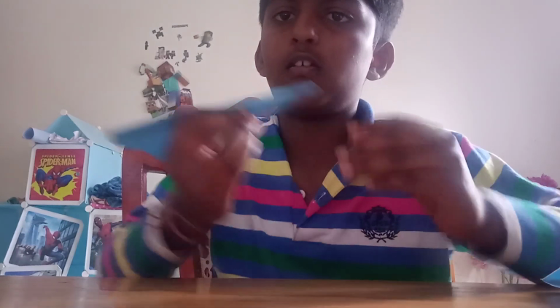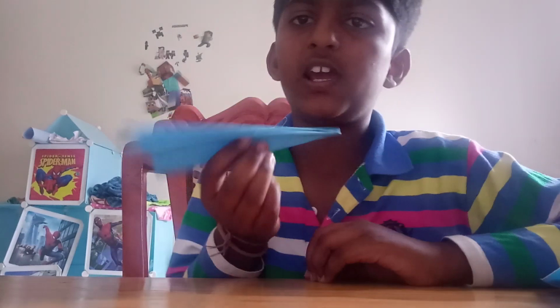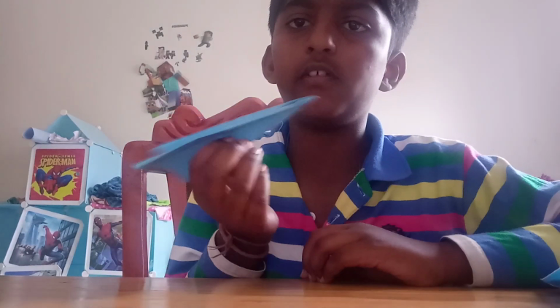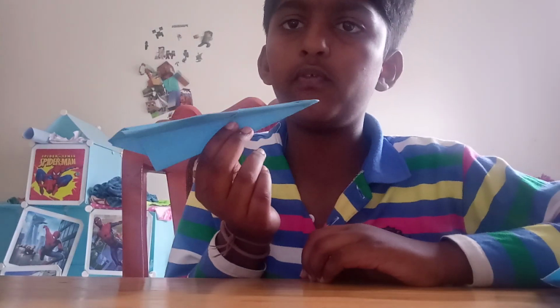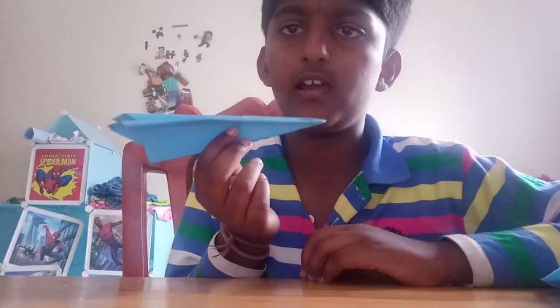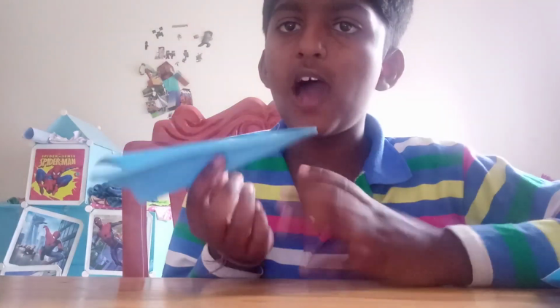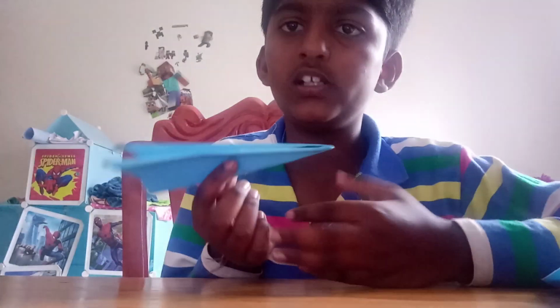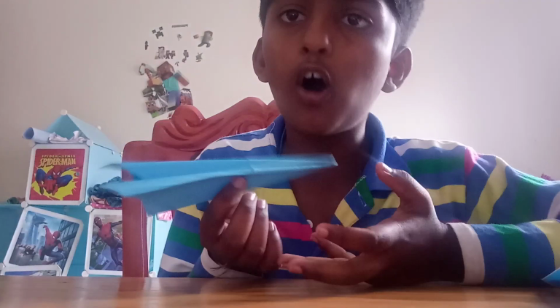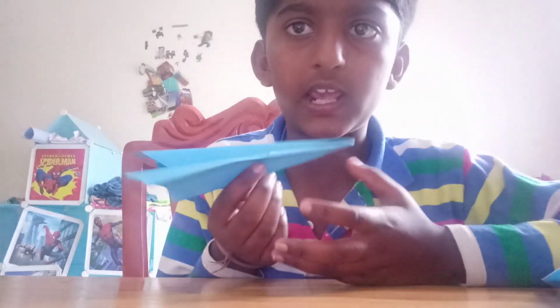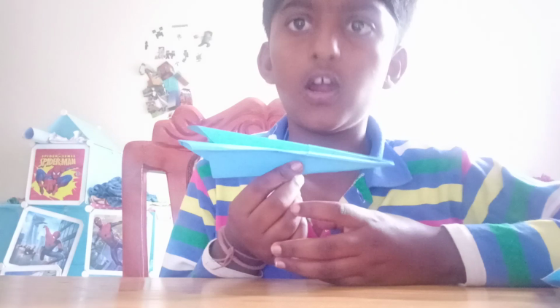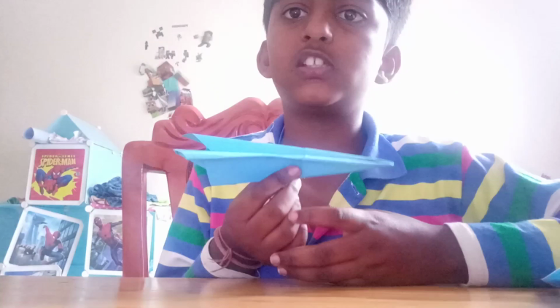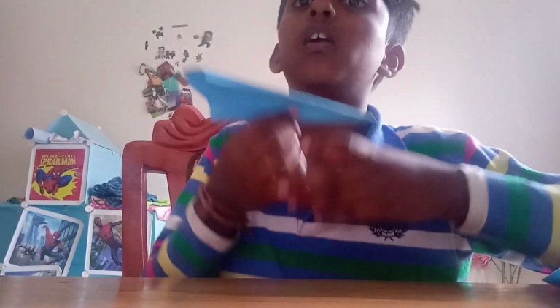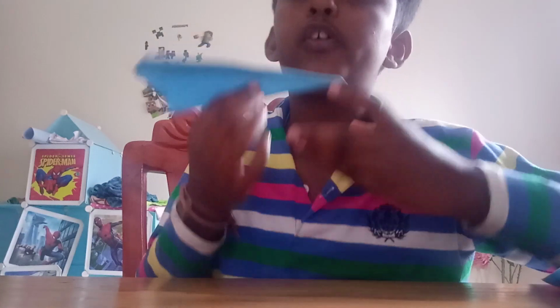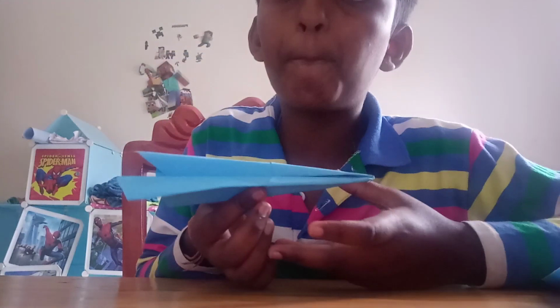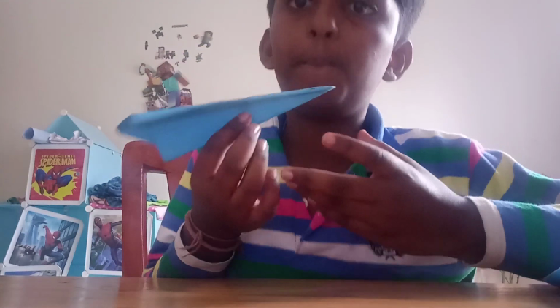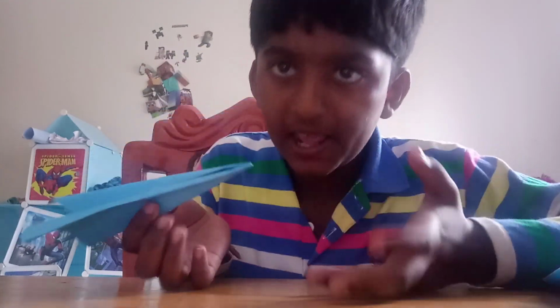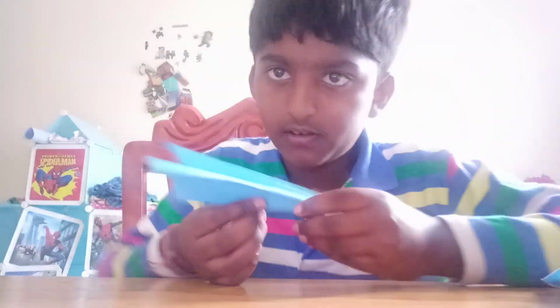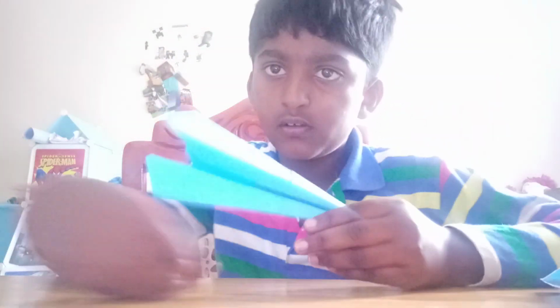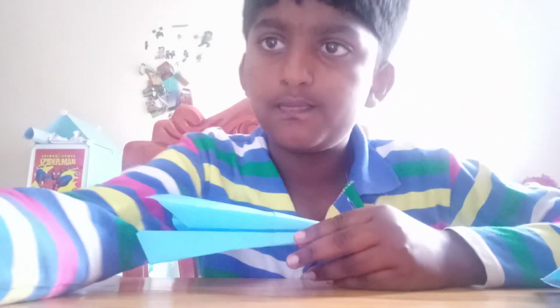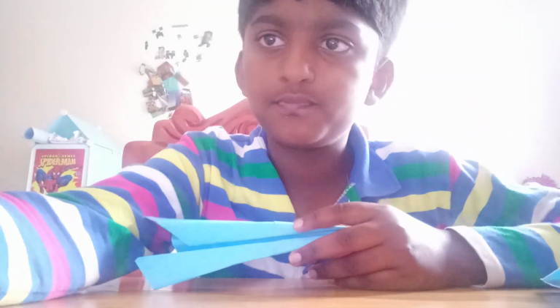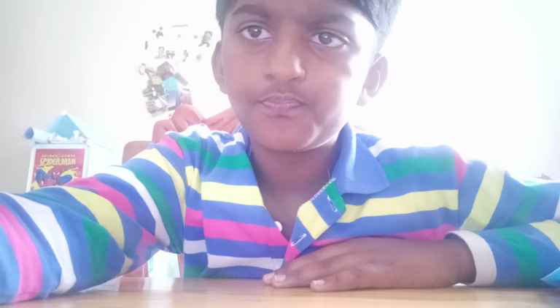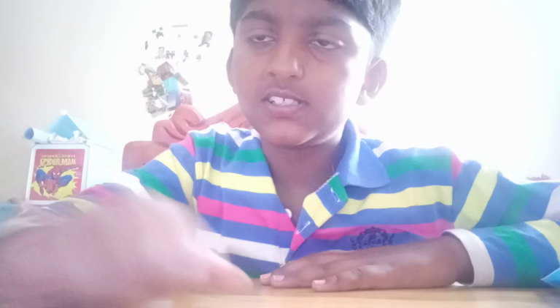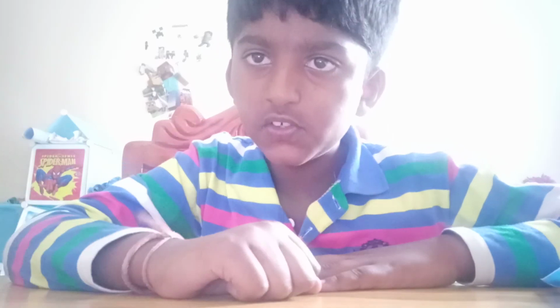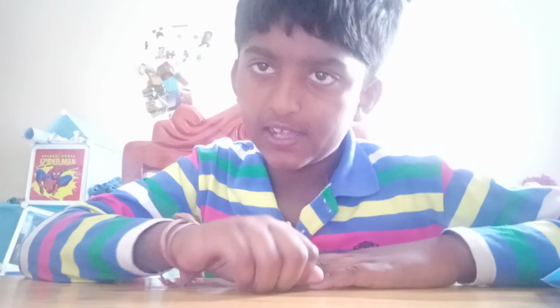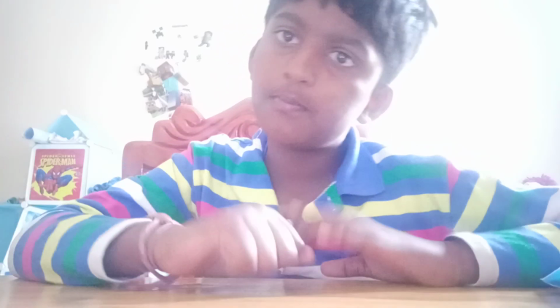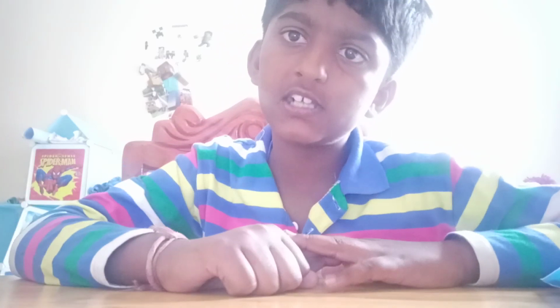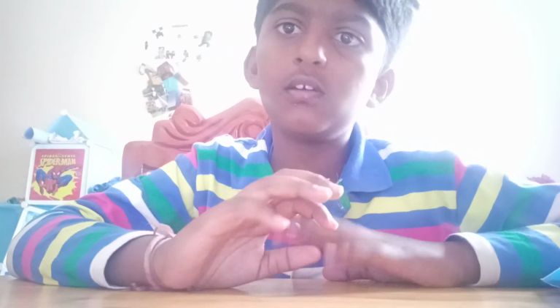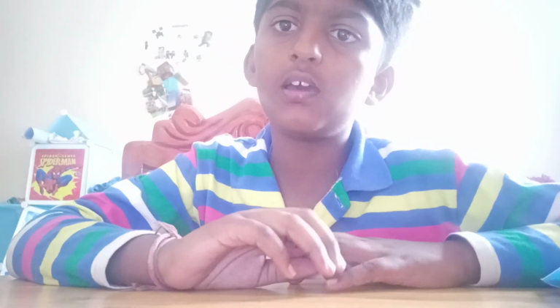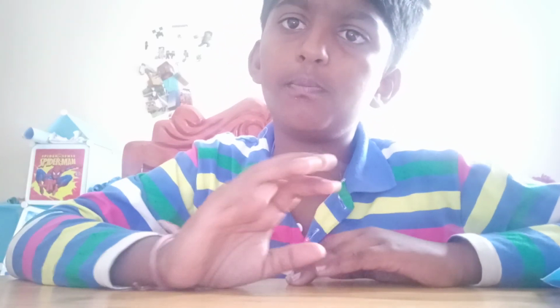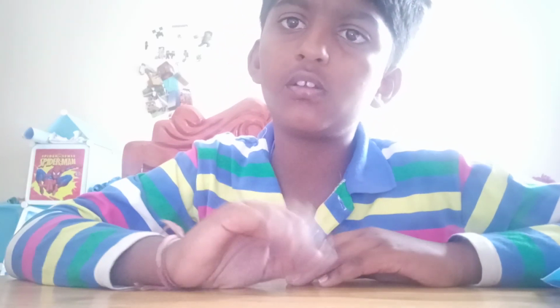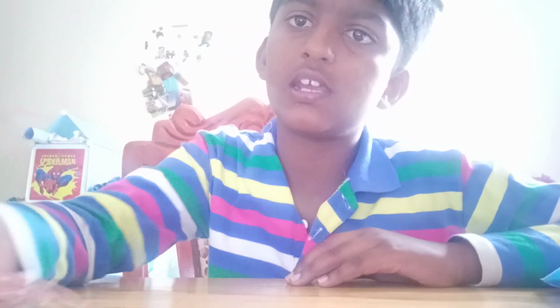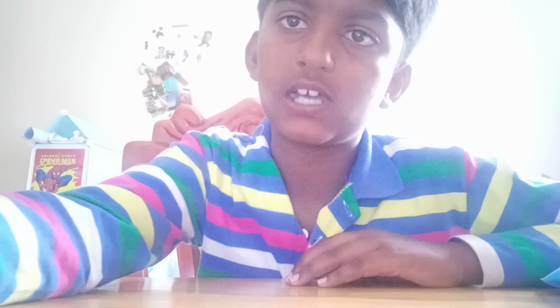Your plane is ready to fly. I call it the 'Dopp Plane.' See you, and stay high on the next video!